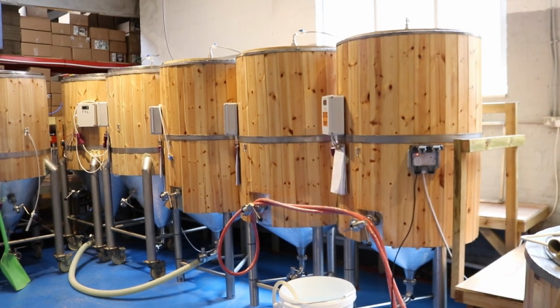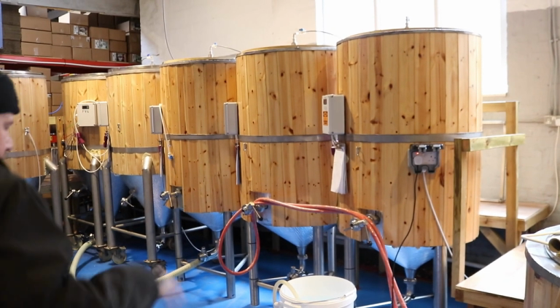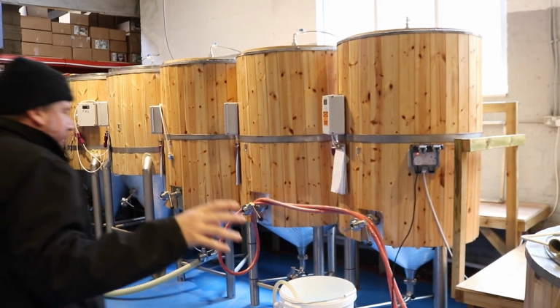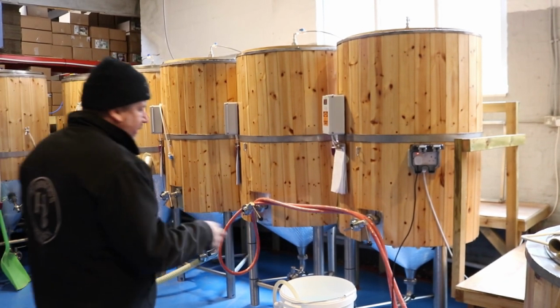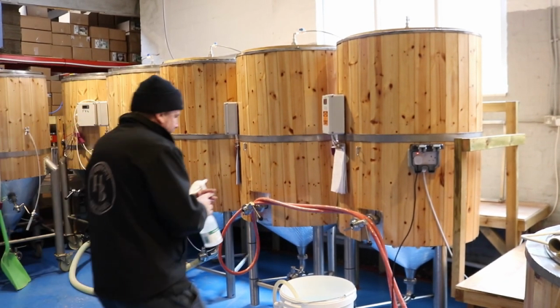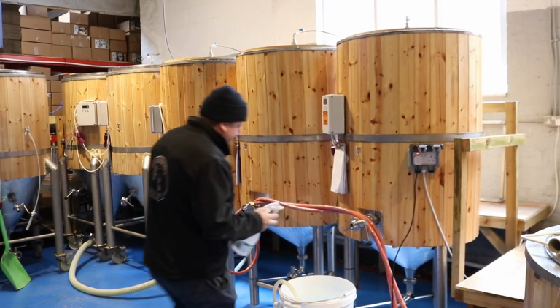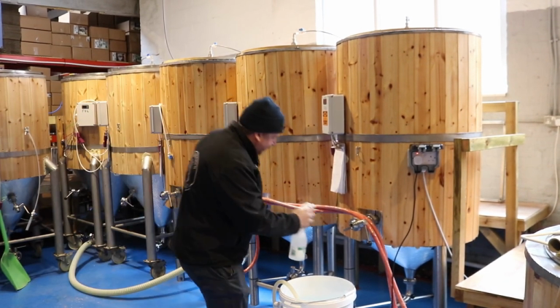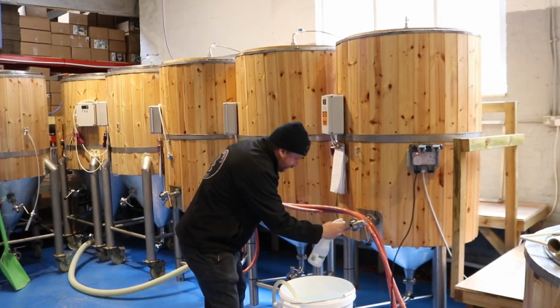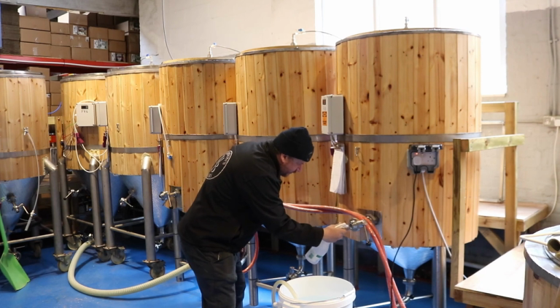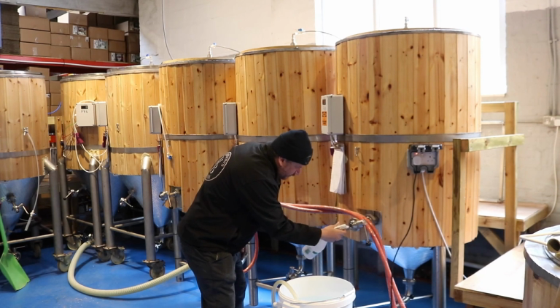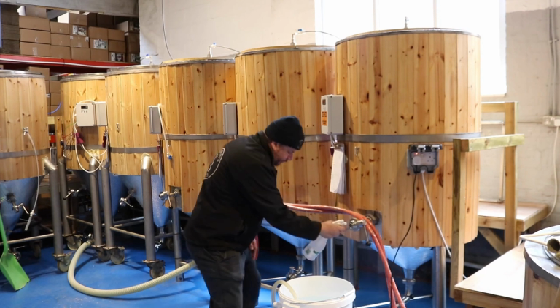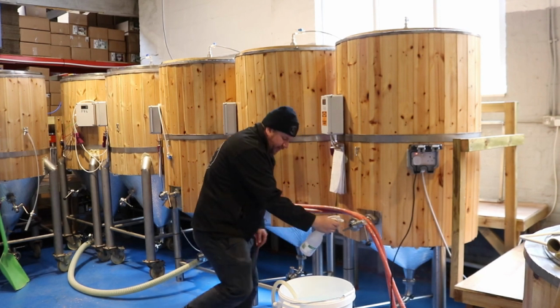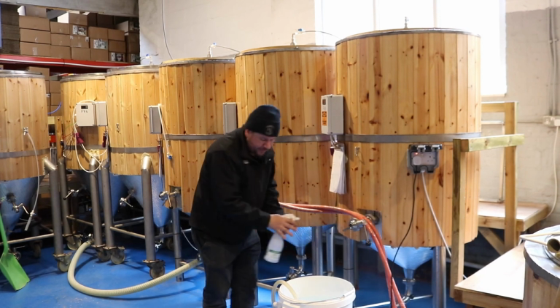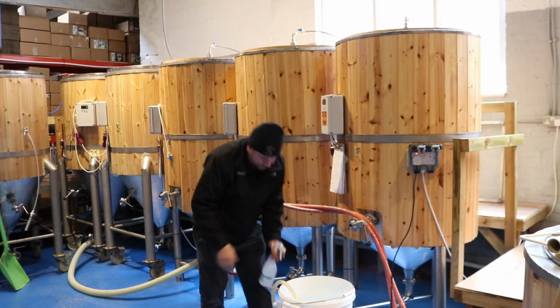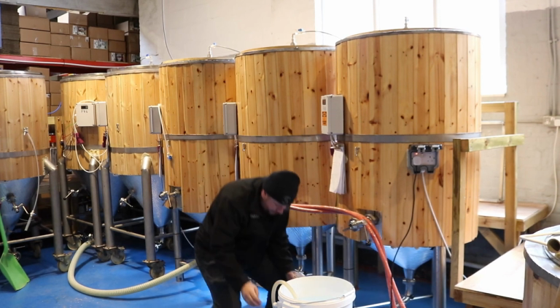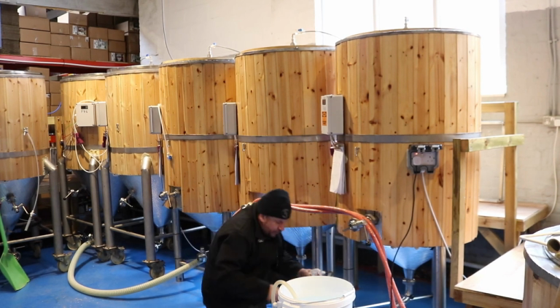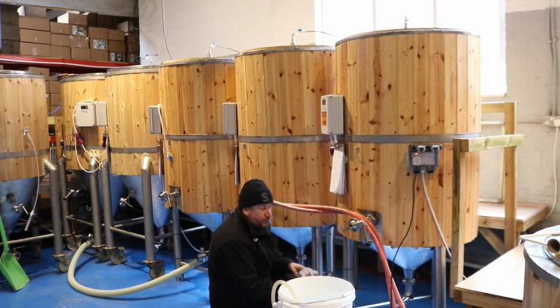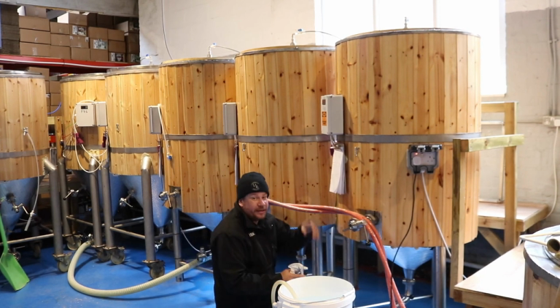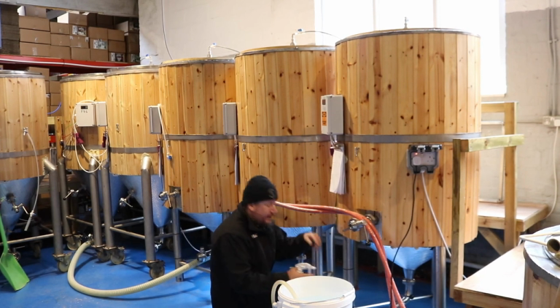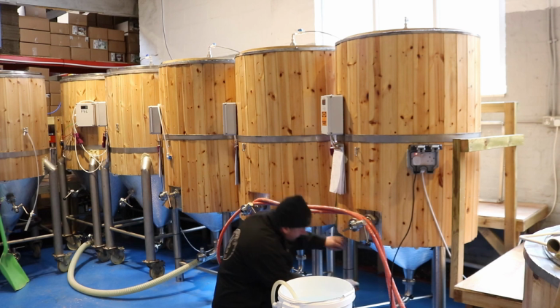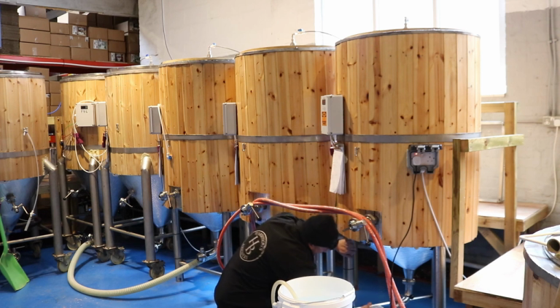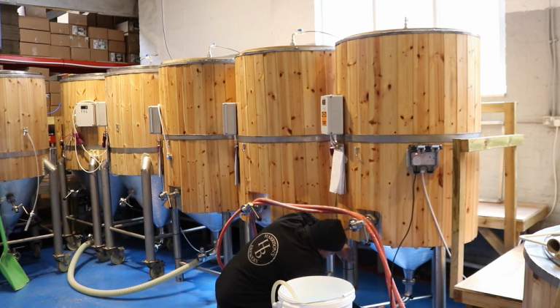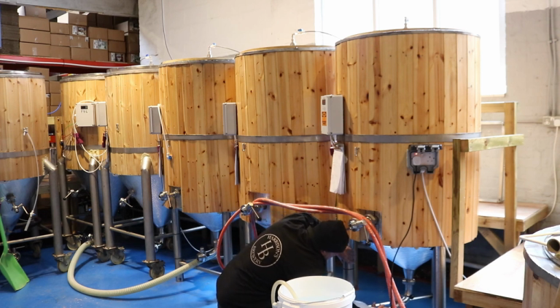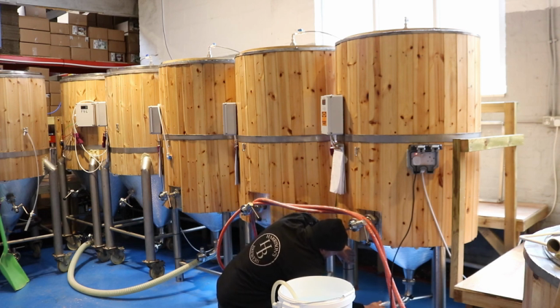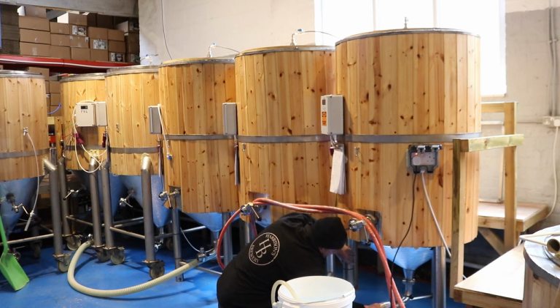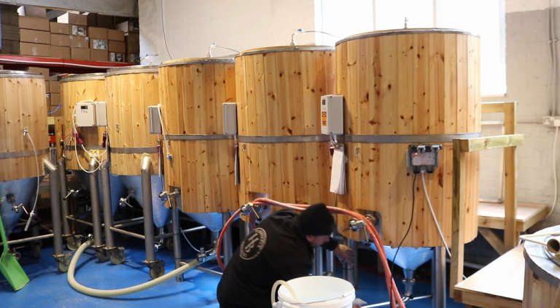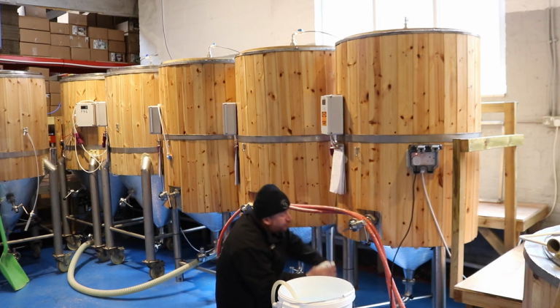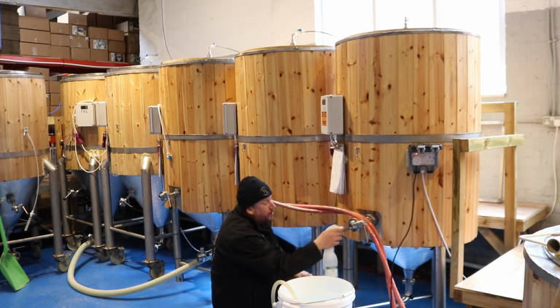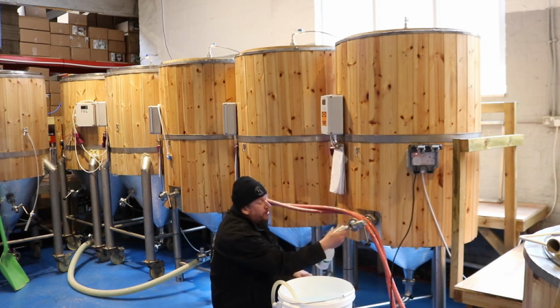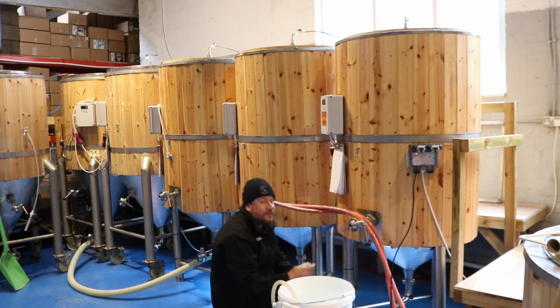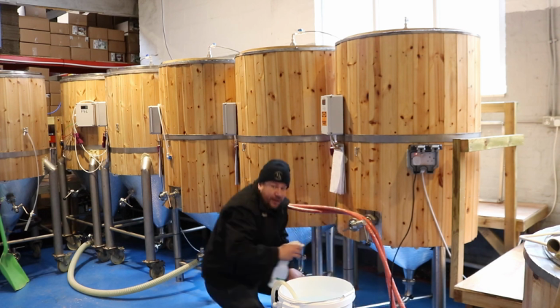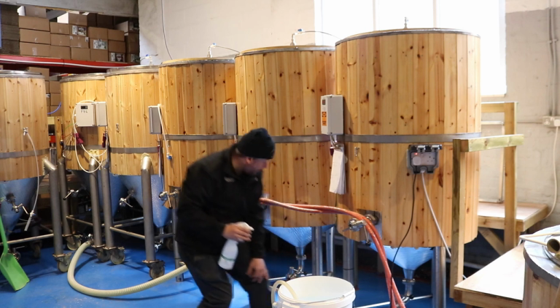That's the pilot kit beers taken care of. What we have to do now is recirculate these tanks, also known as rousing the hops.